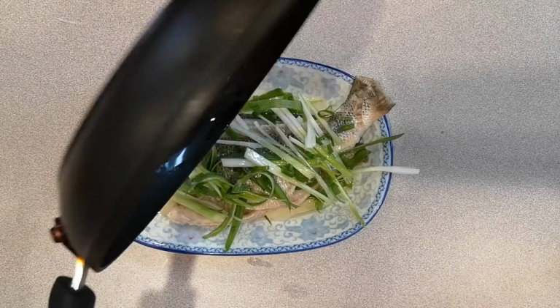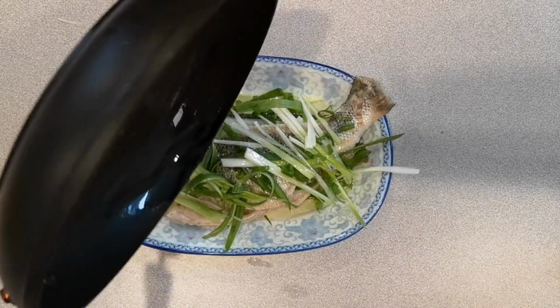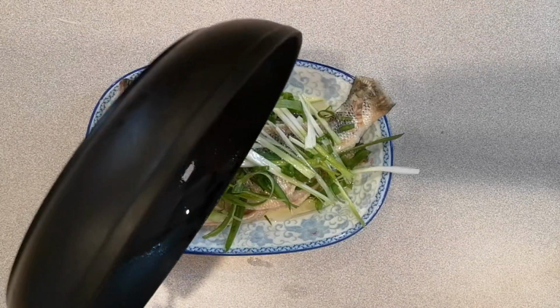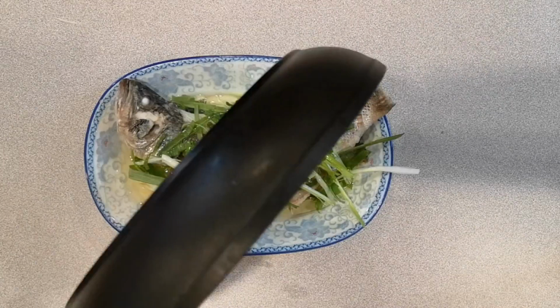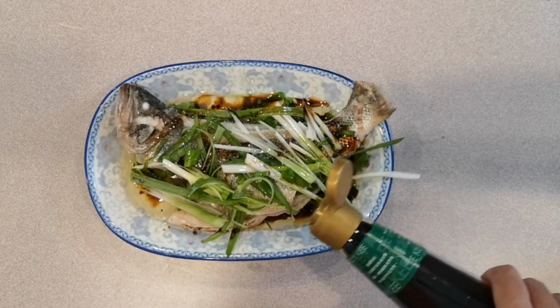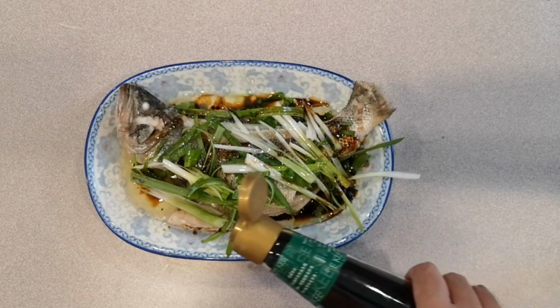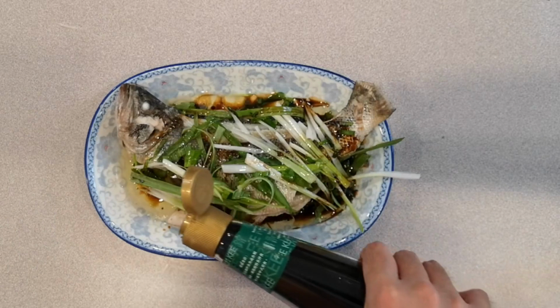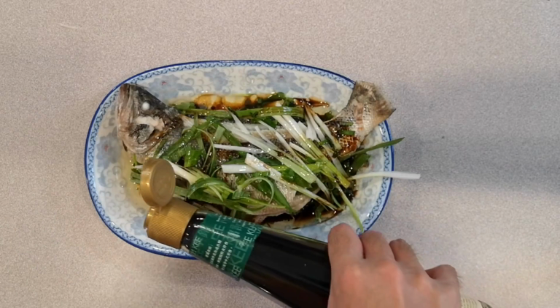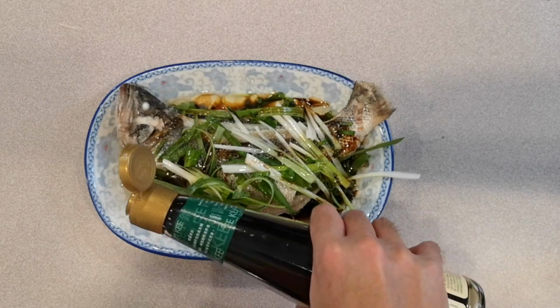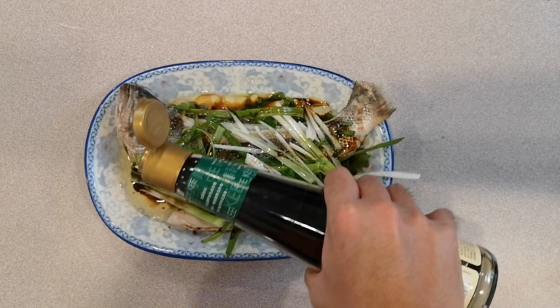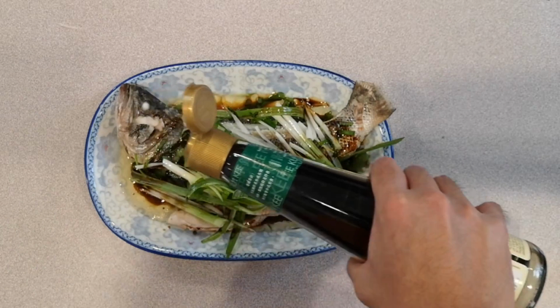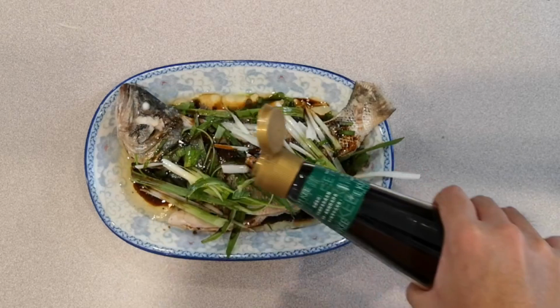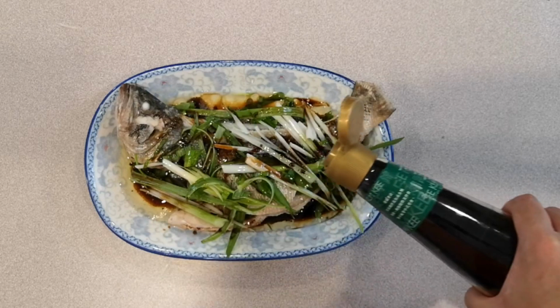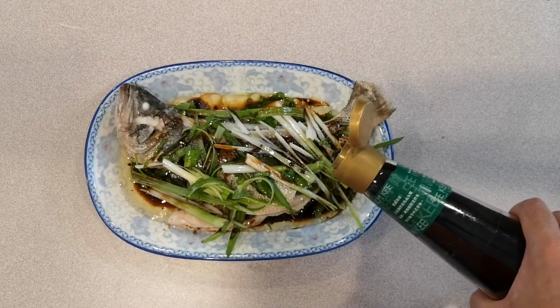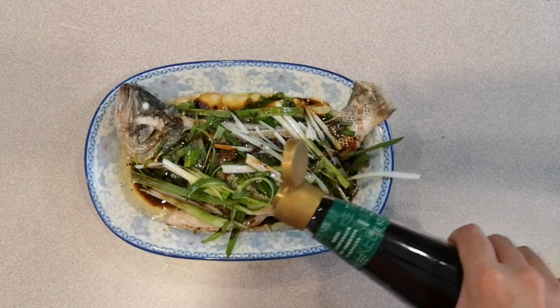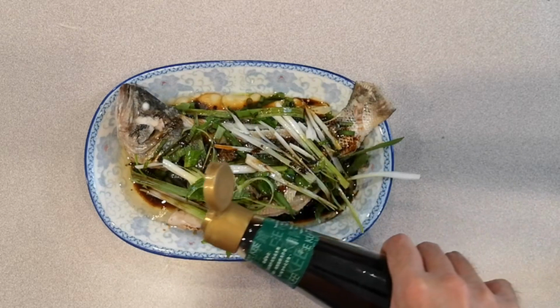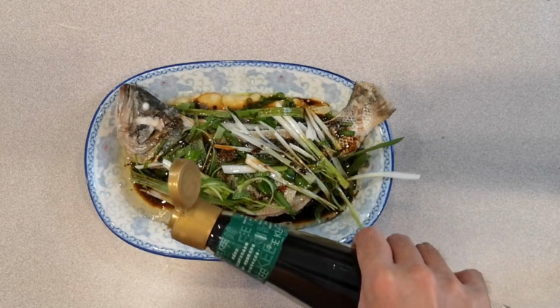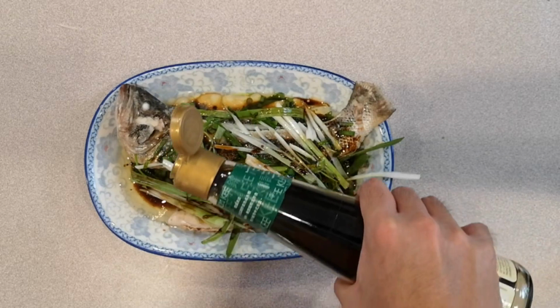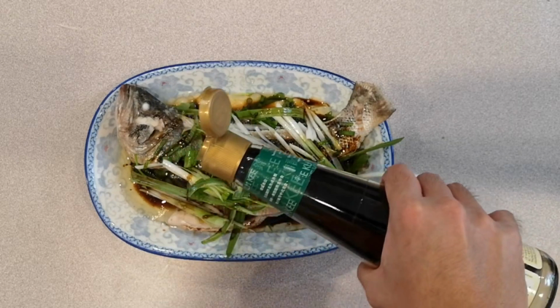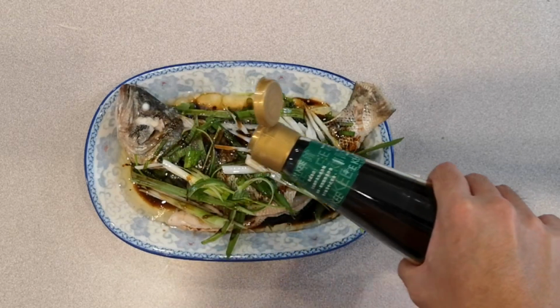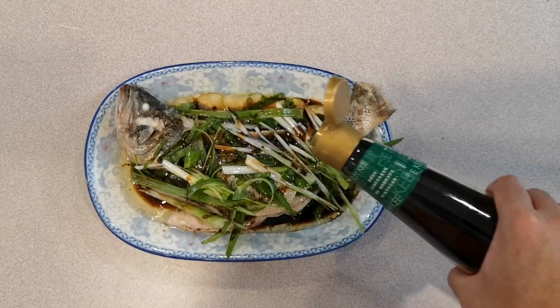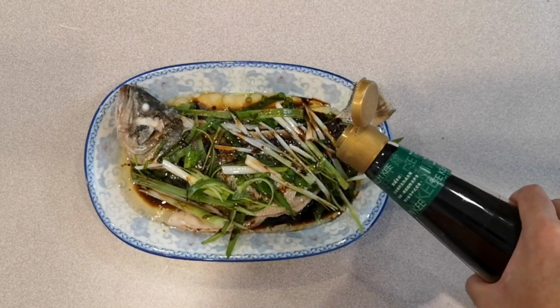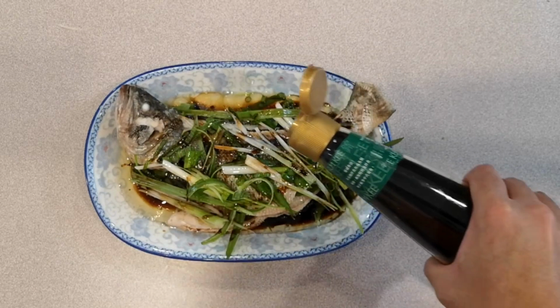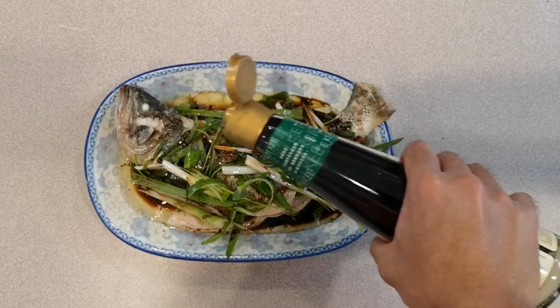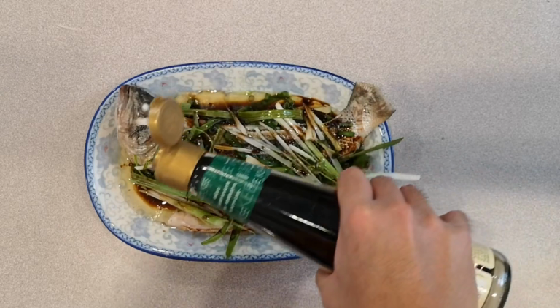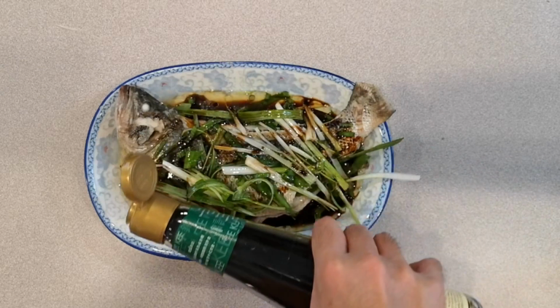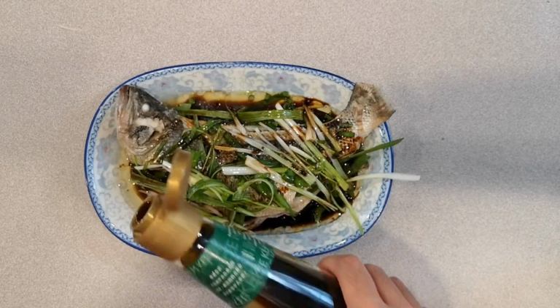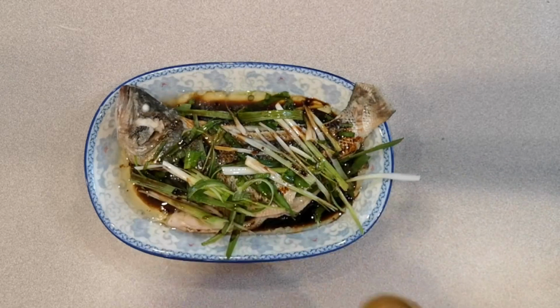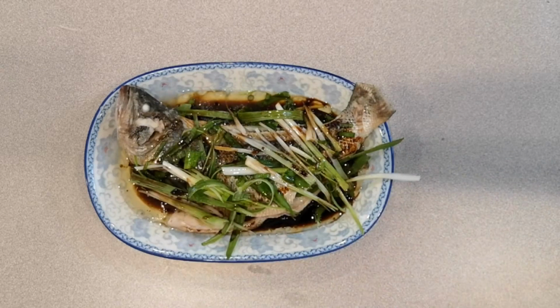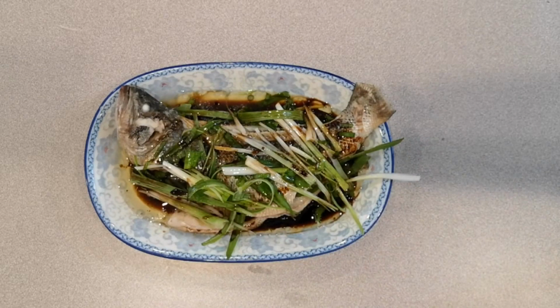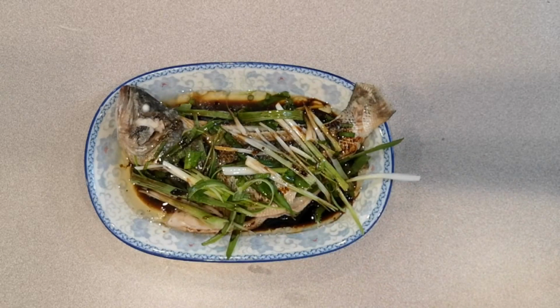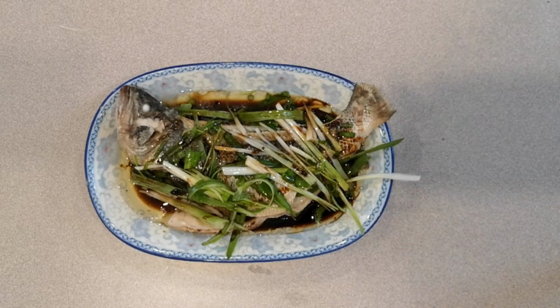And lastly, pour in an ample amount of soy sauce to taste. And that's it — super simple in just 10 minutes.